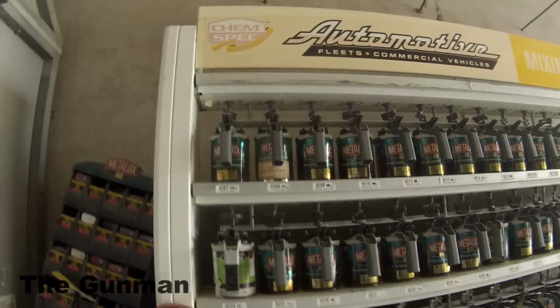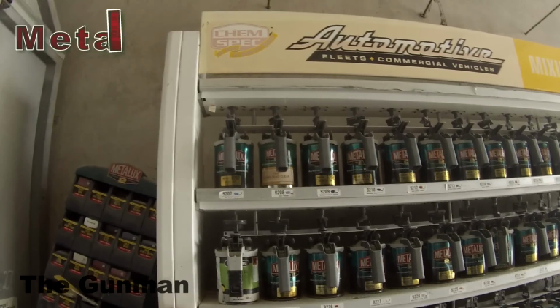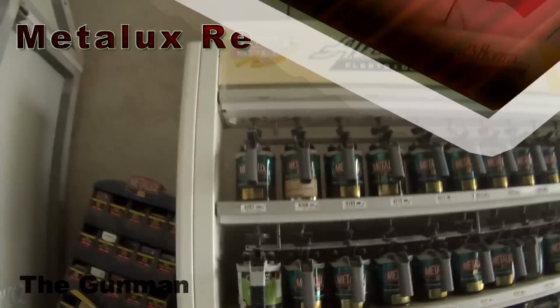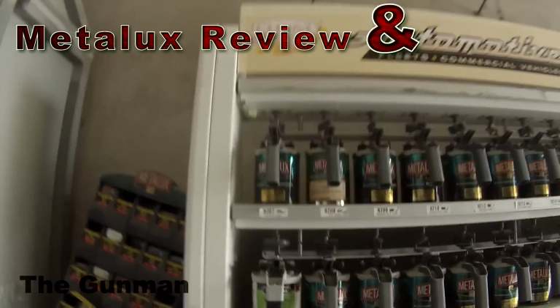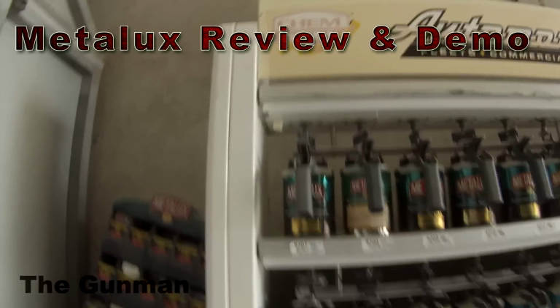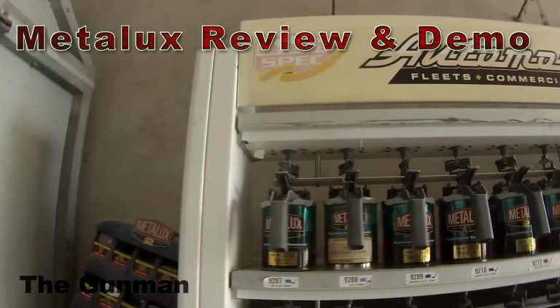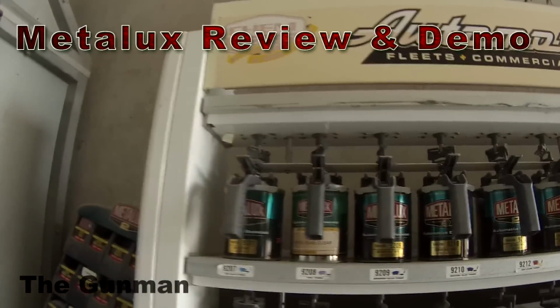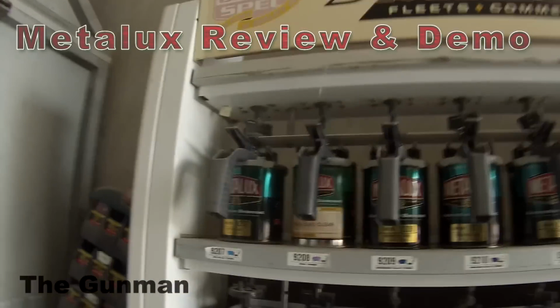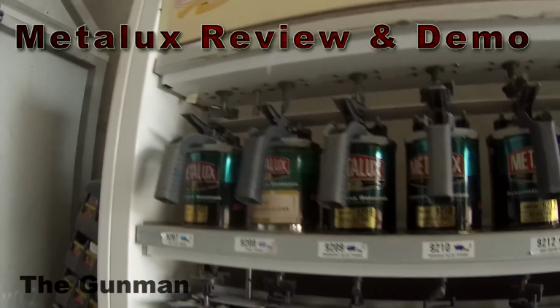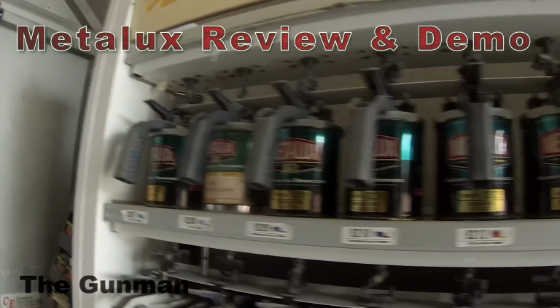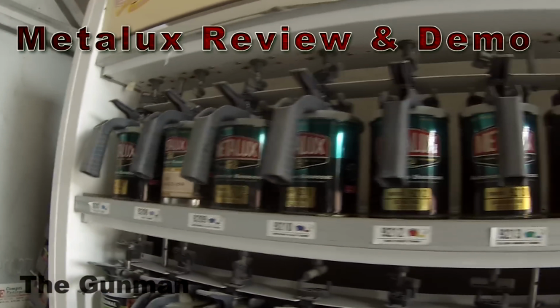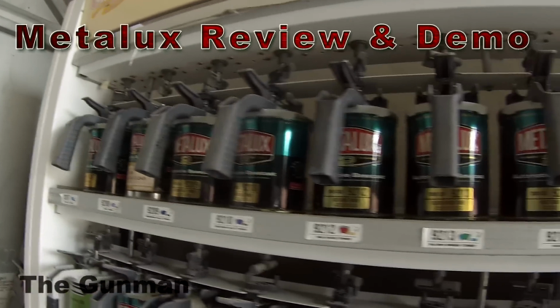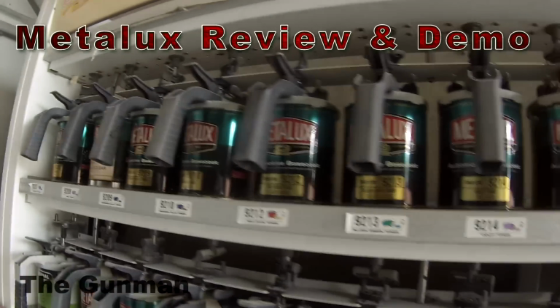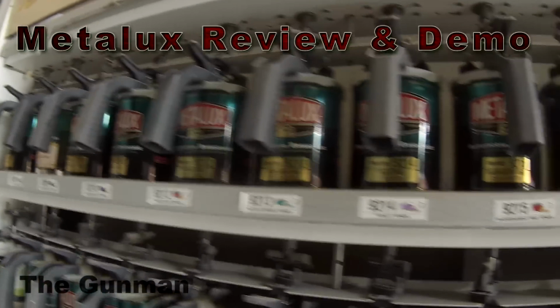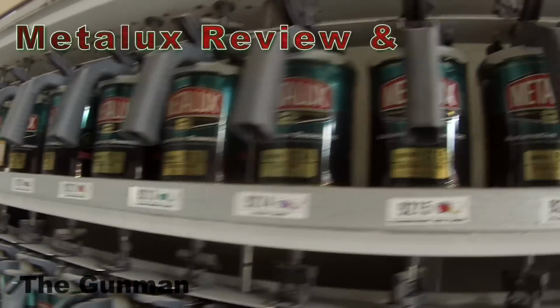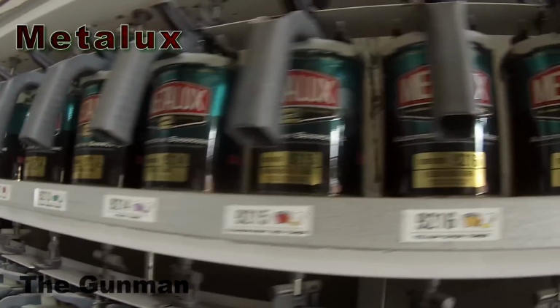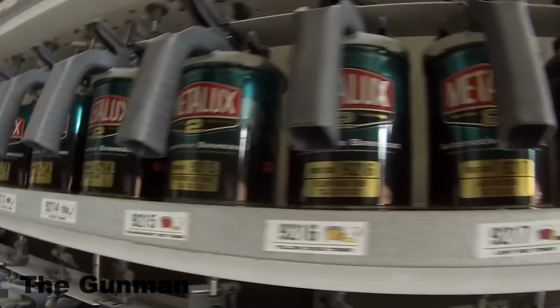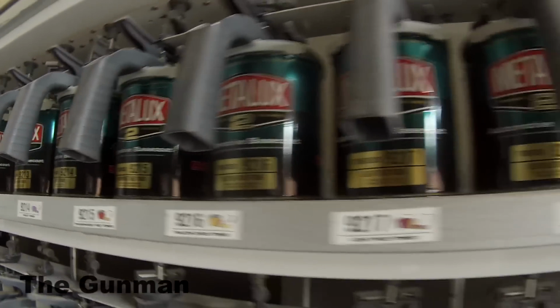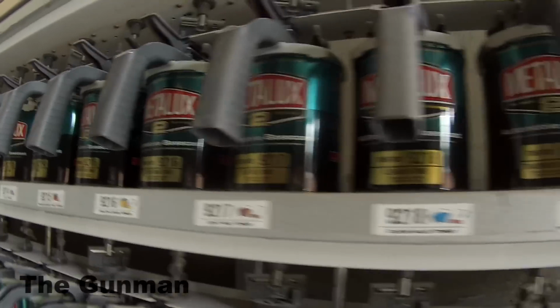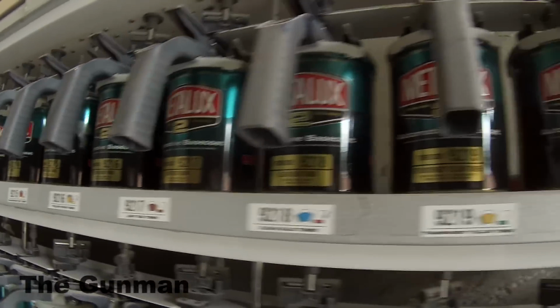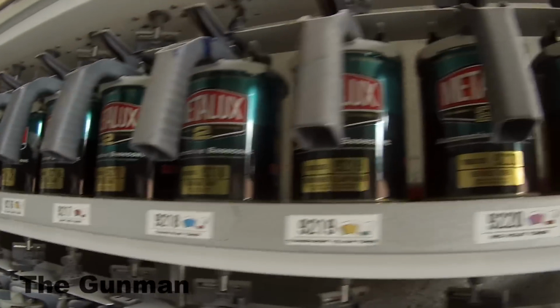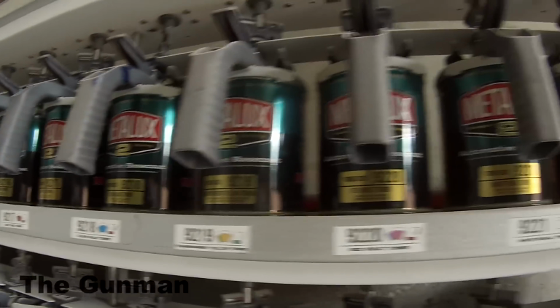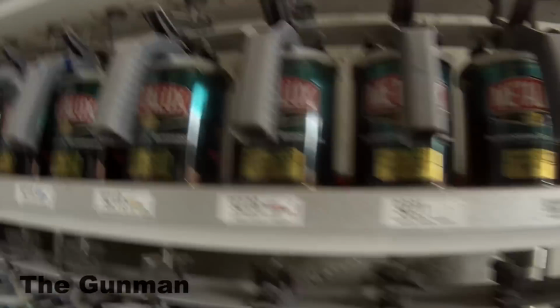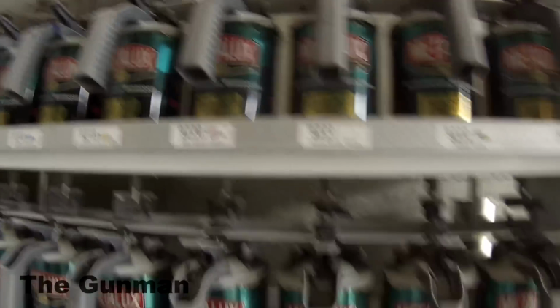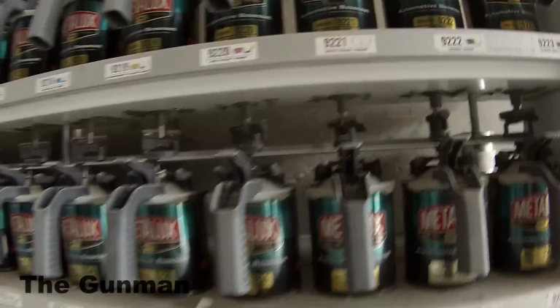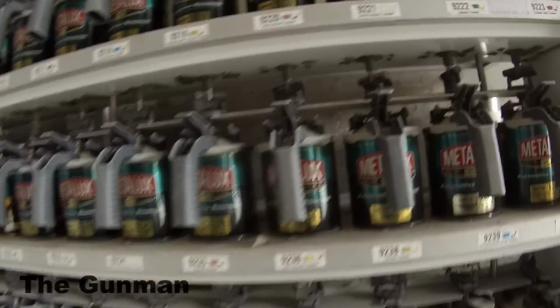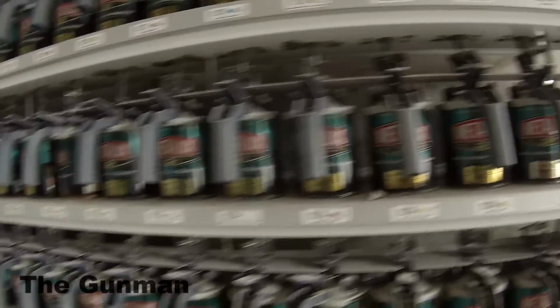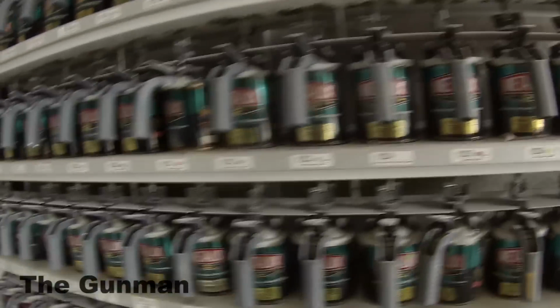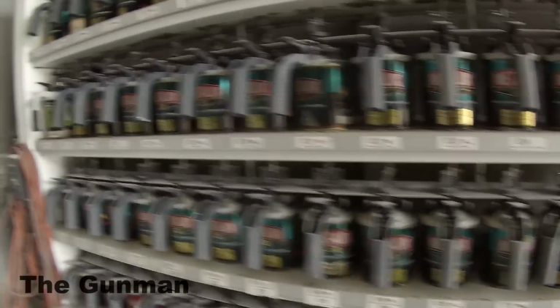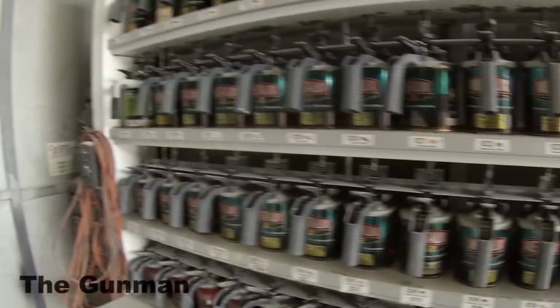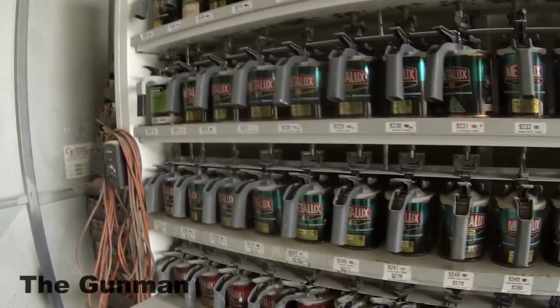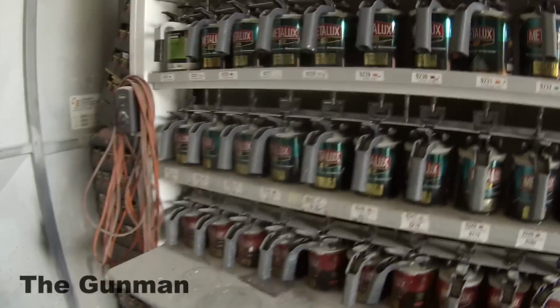Welcome to this episode of The Gunman. In this video, I'll be giving you a review and demonstration on the Metalux paint system. I'm using the solvent-based Metalux 2, which is the second generation Metalux paint system.